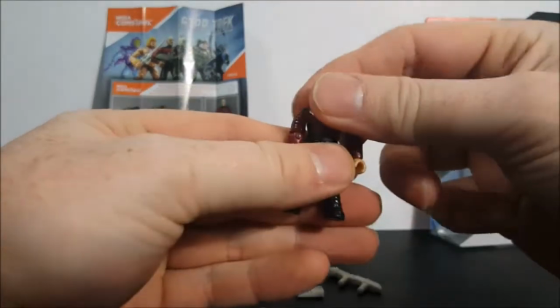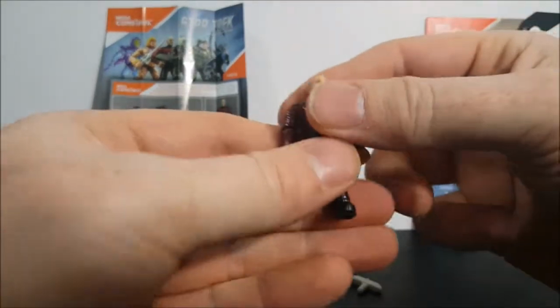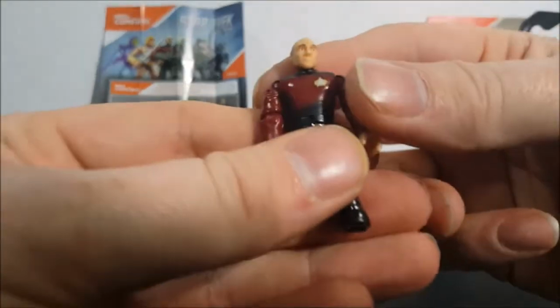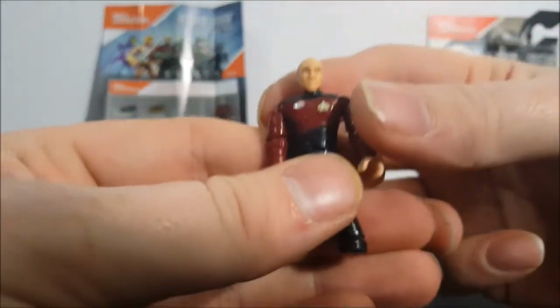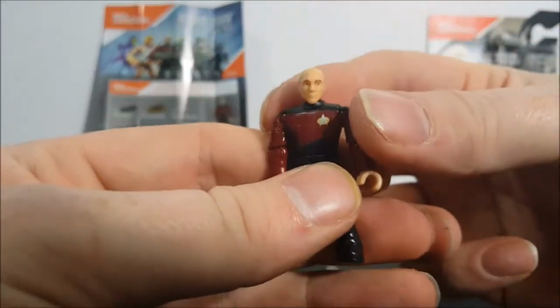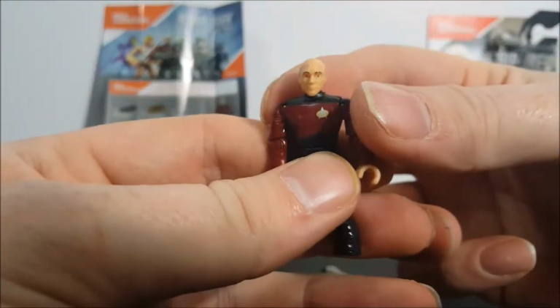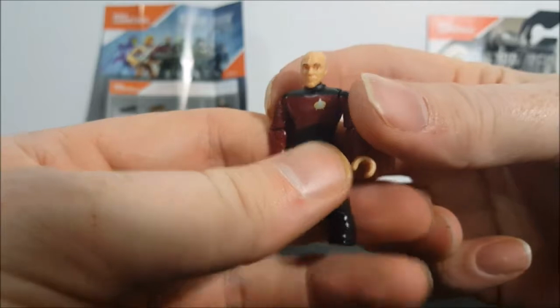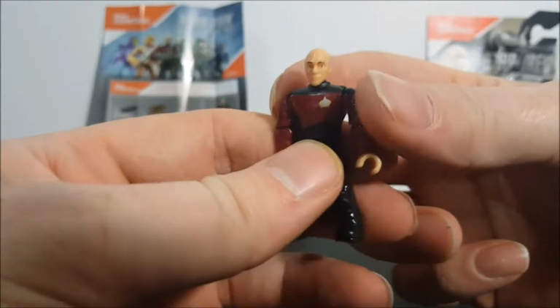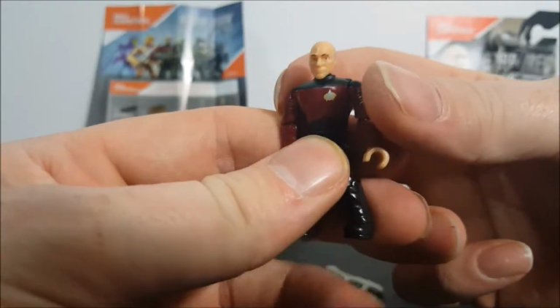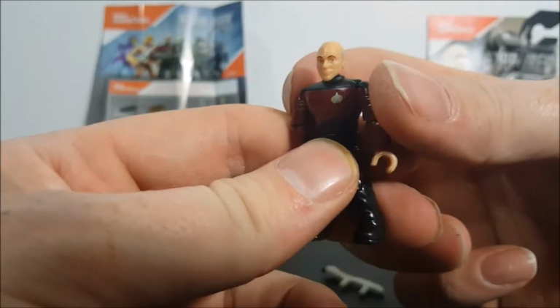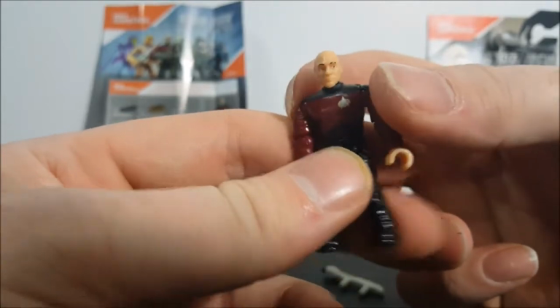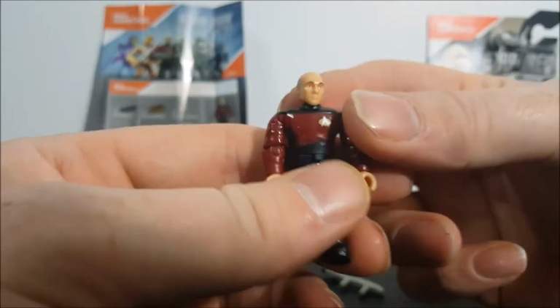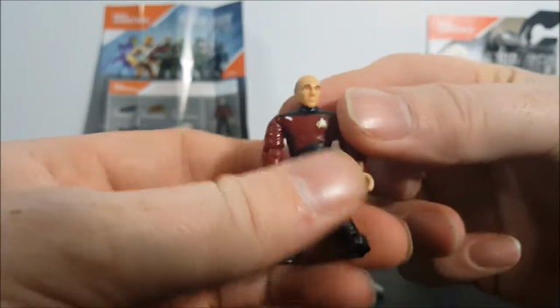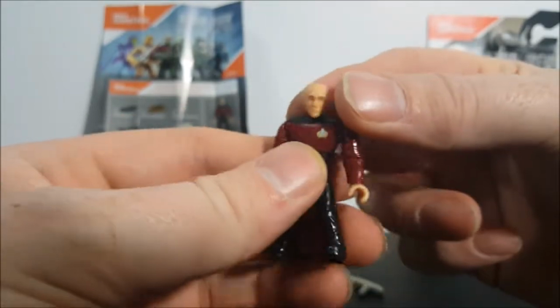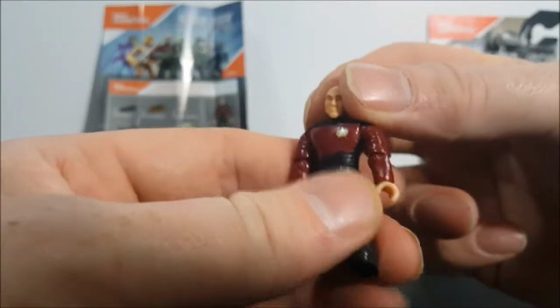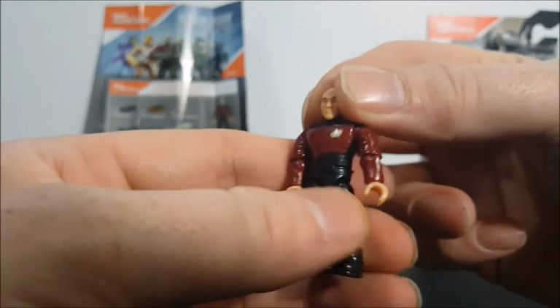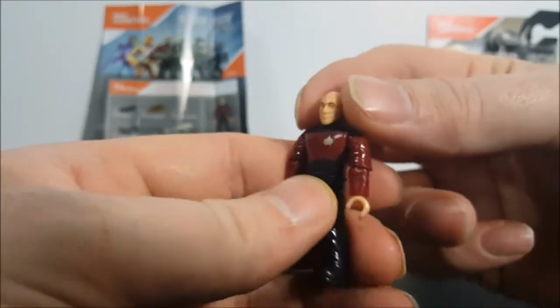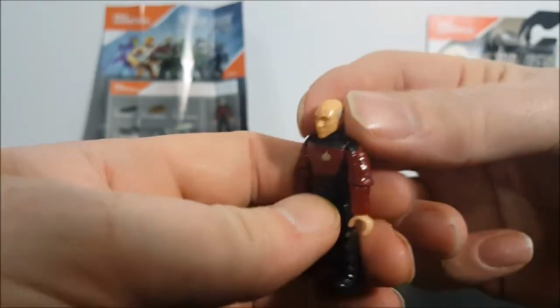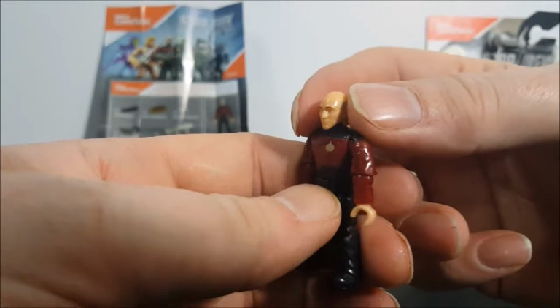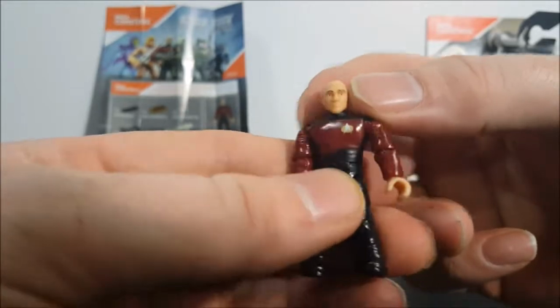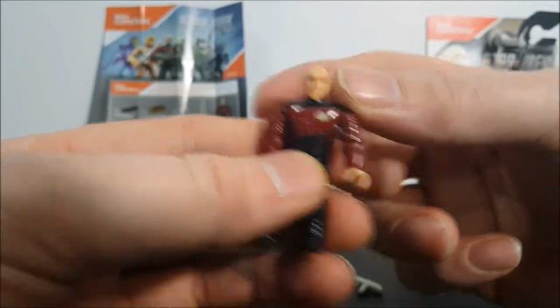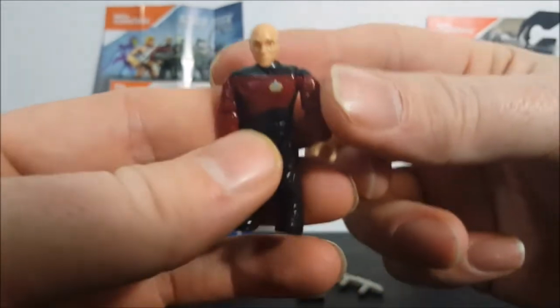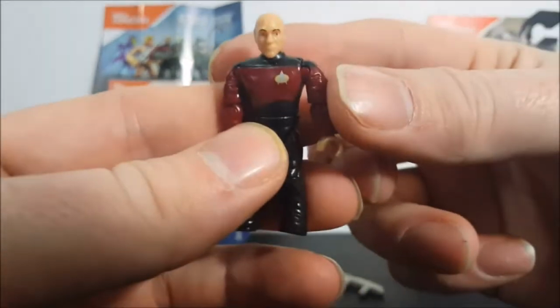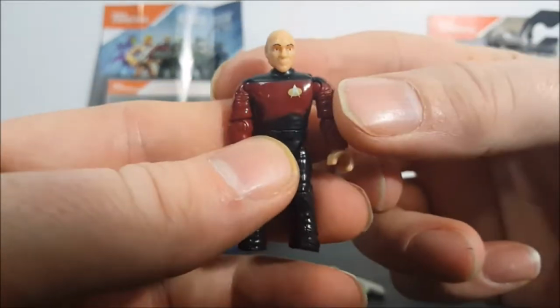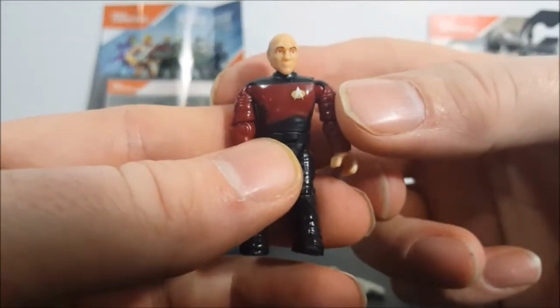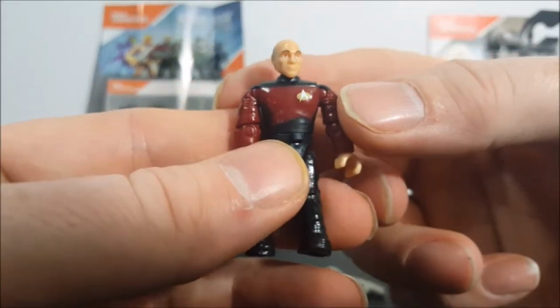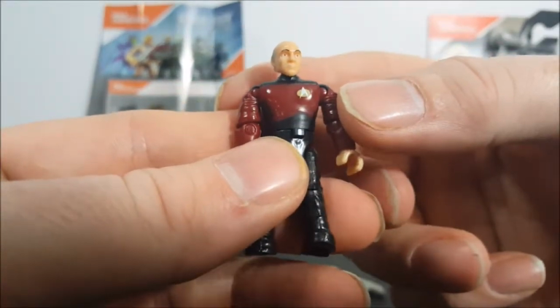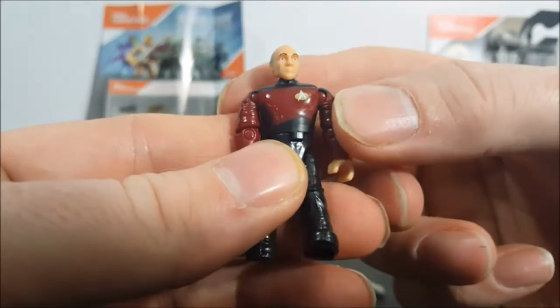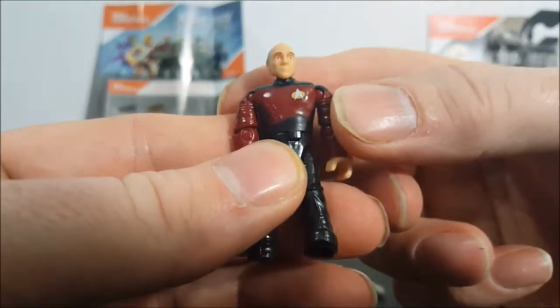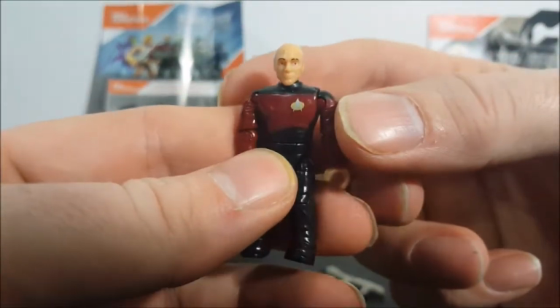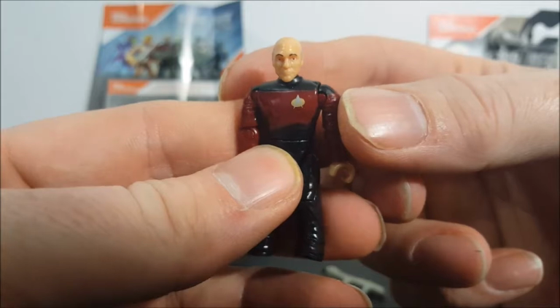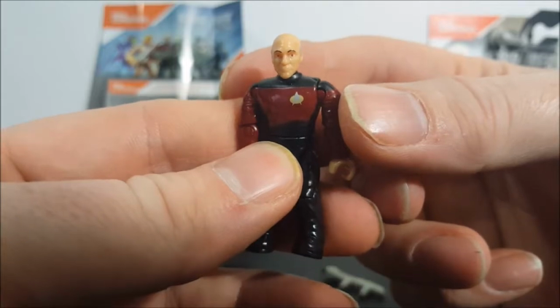Here he is, Captain Picard, and he looks really good. Unlike He-Man and Skeletor, I think this is the best likeness of the character he represents. That actually looks like Sir Patrick Stewart.